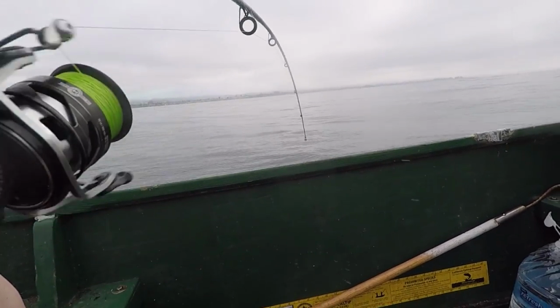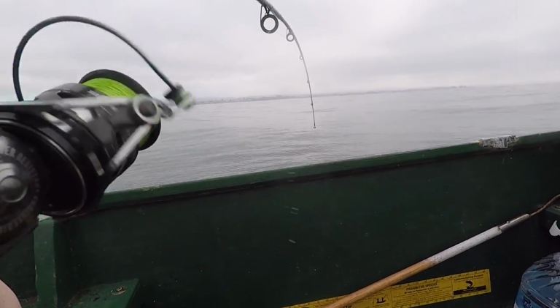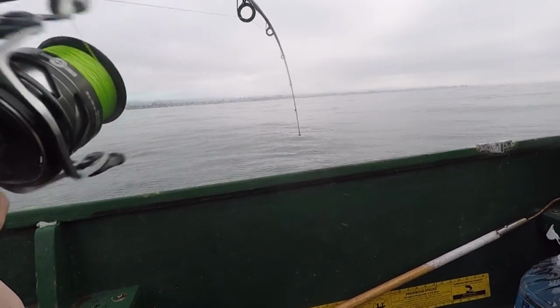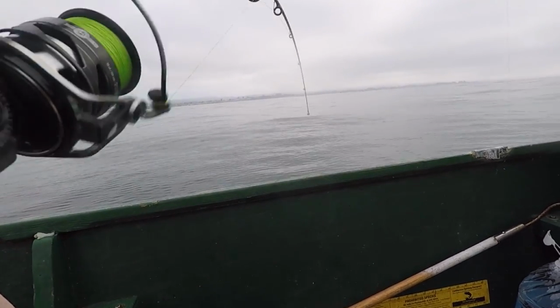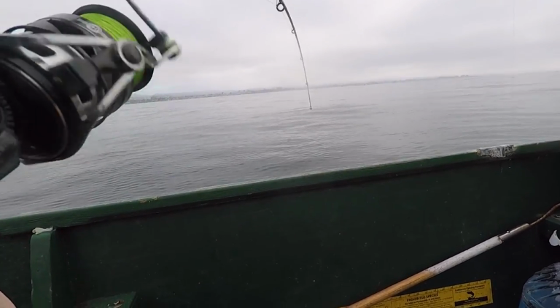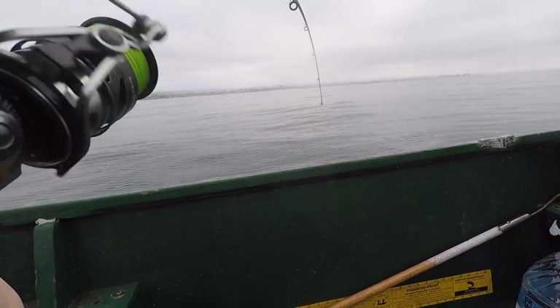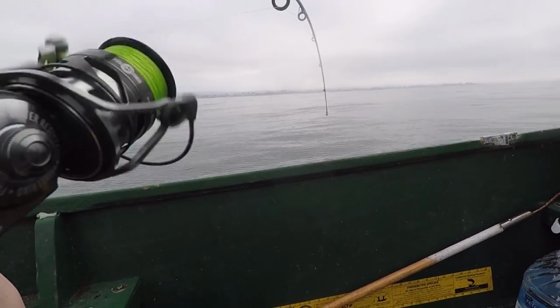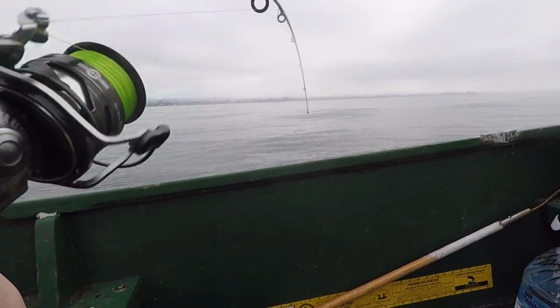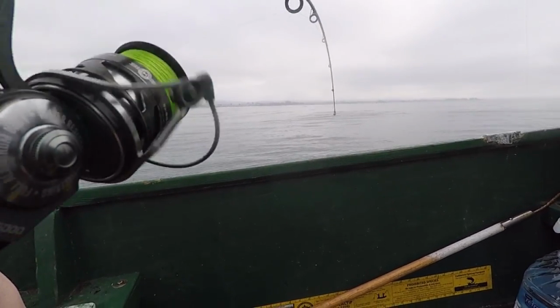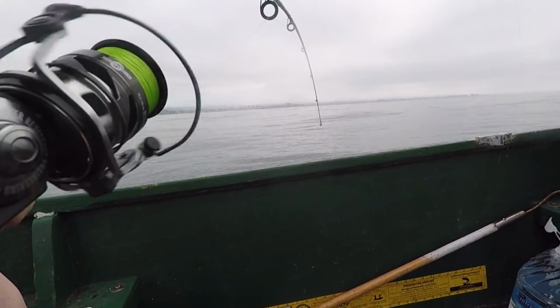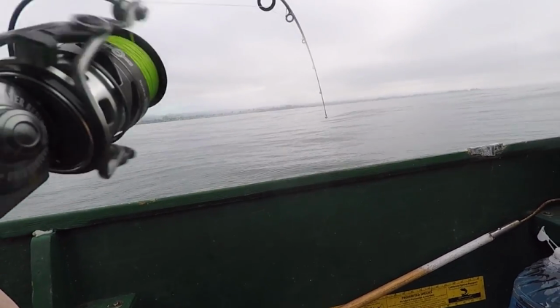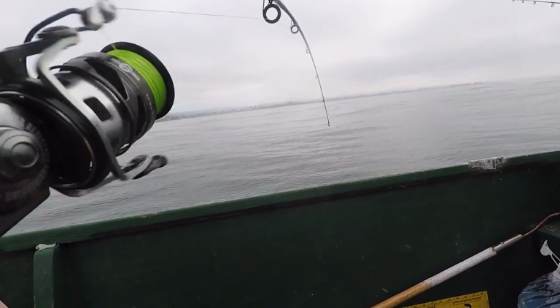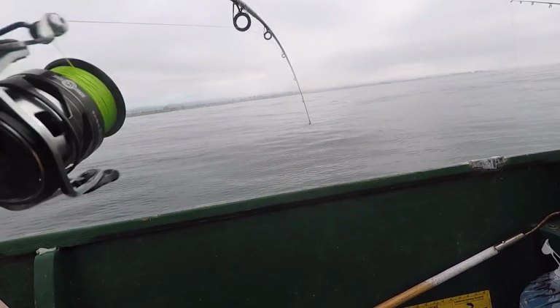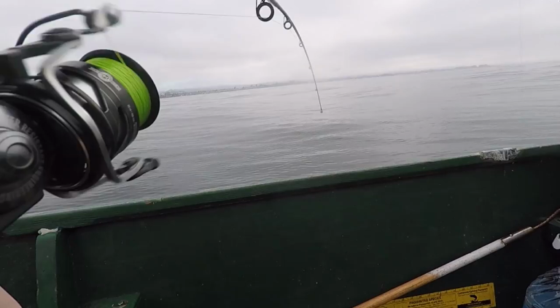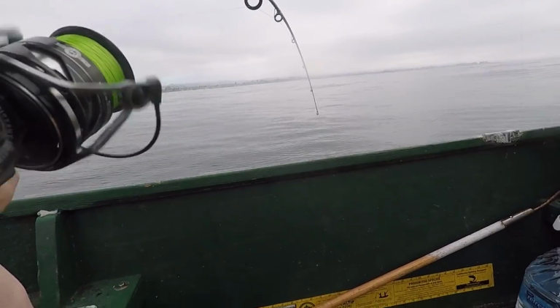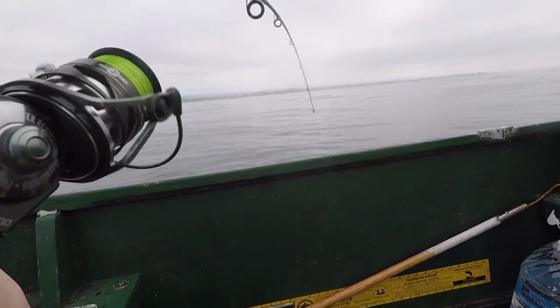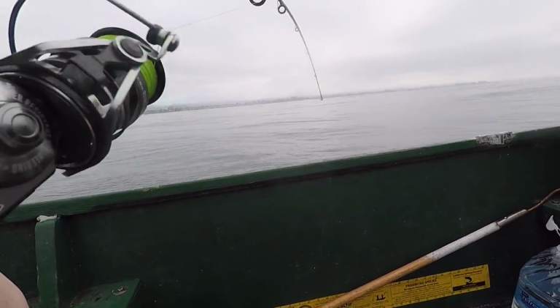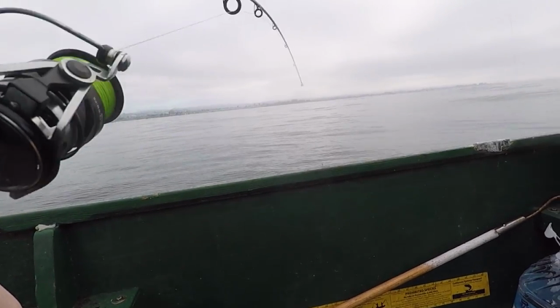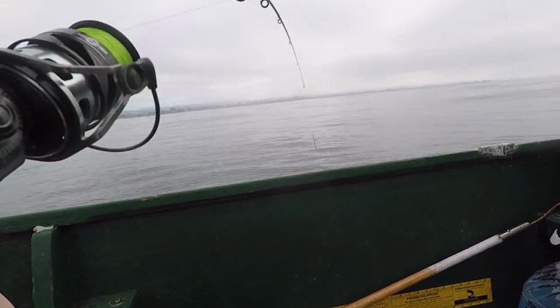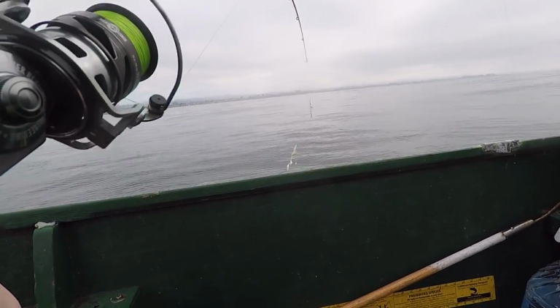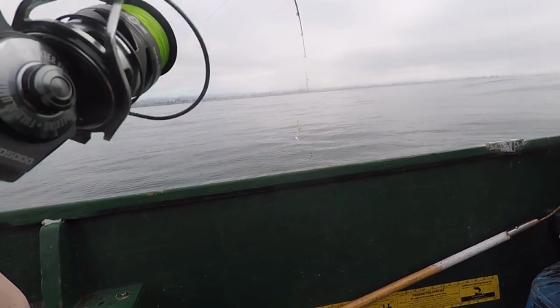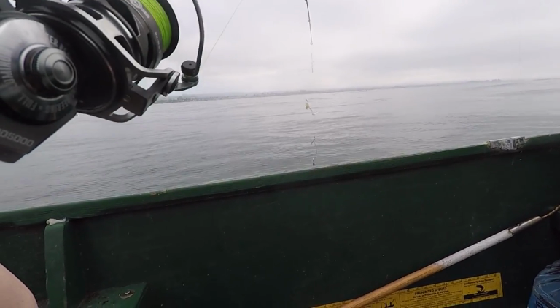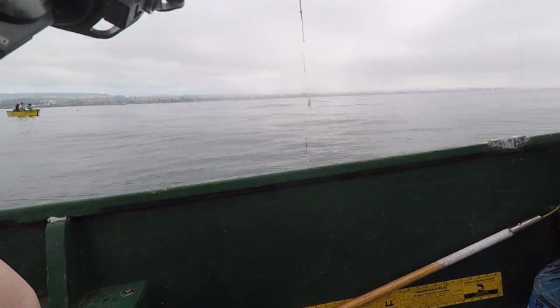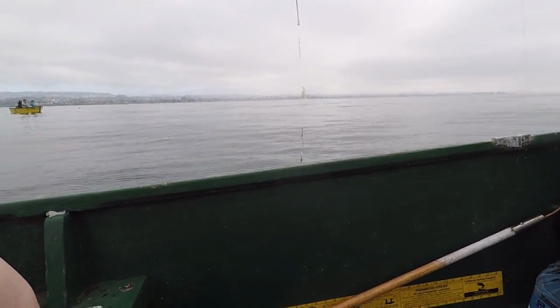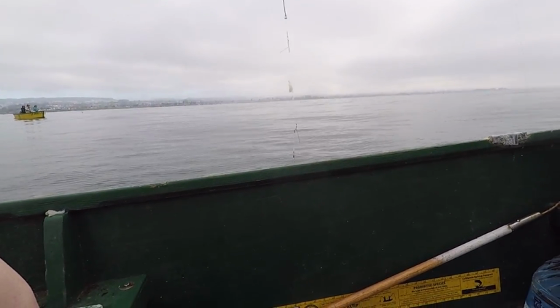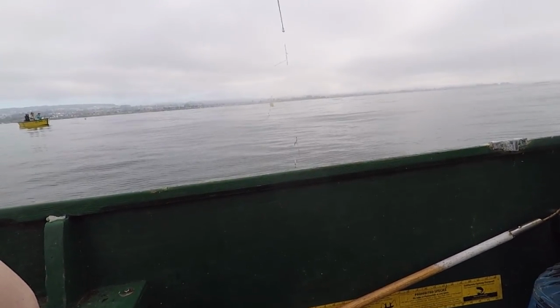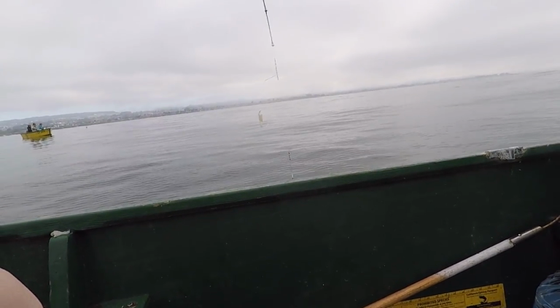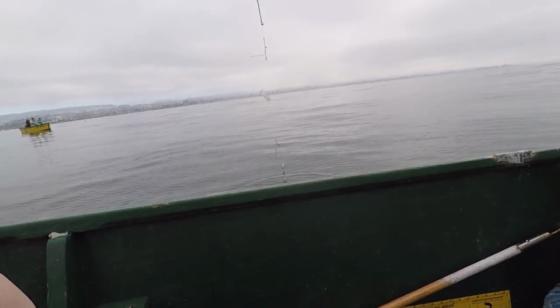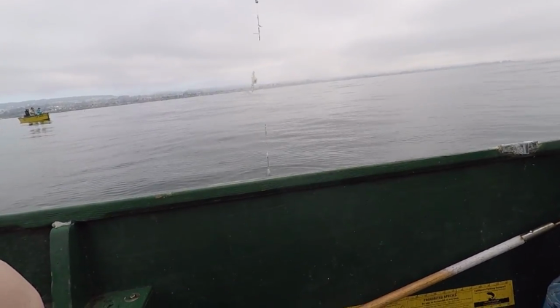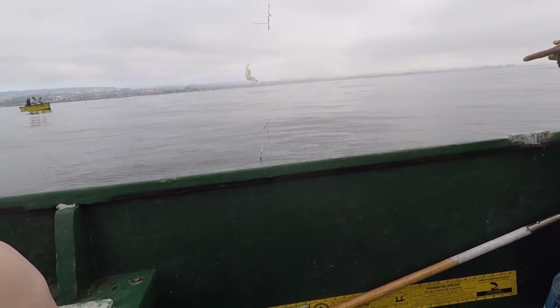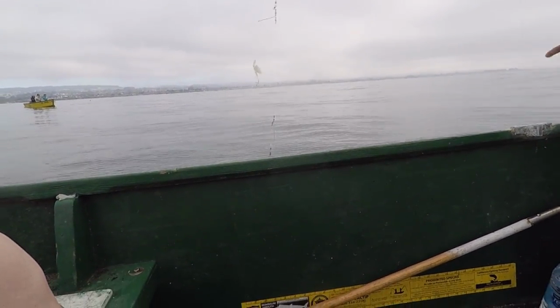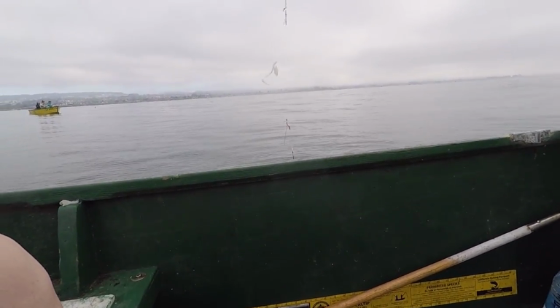Right on the boat — first lingcod! It's not a ling? Please take a picture, hold them up.